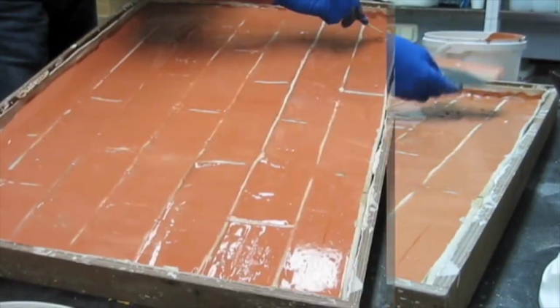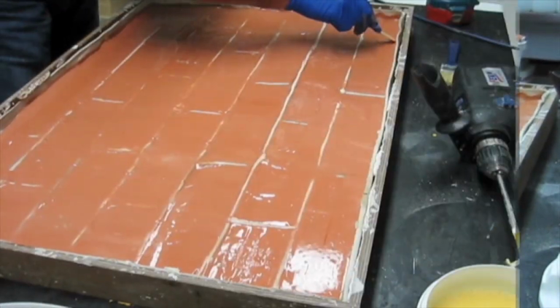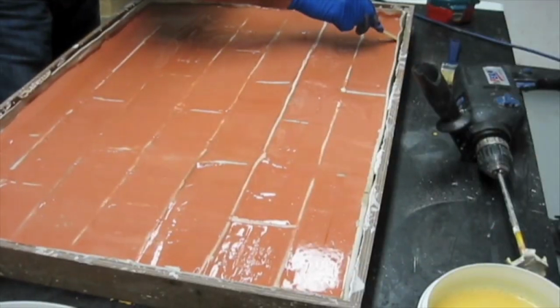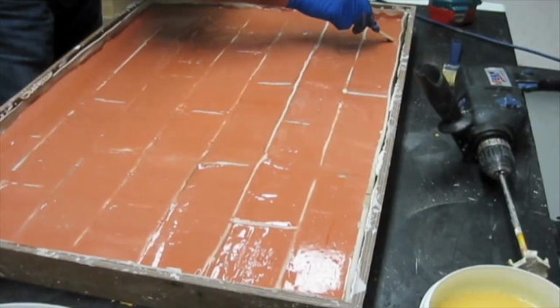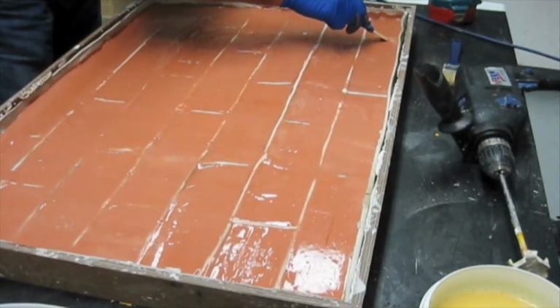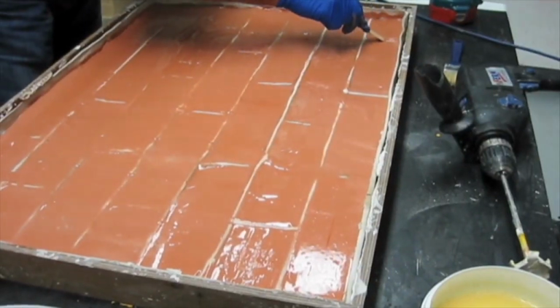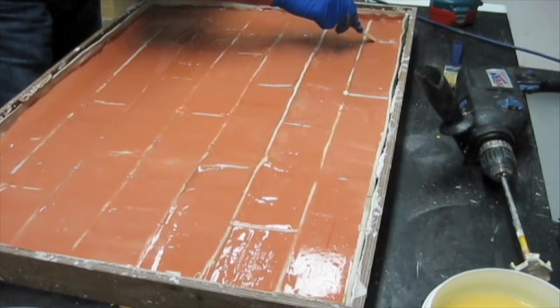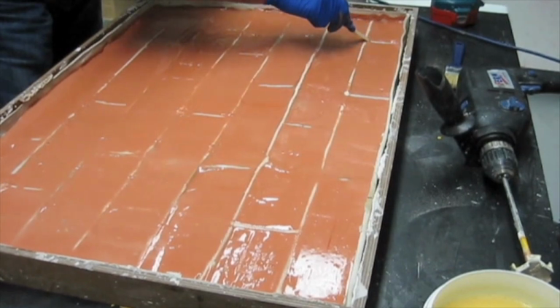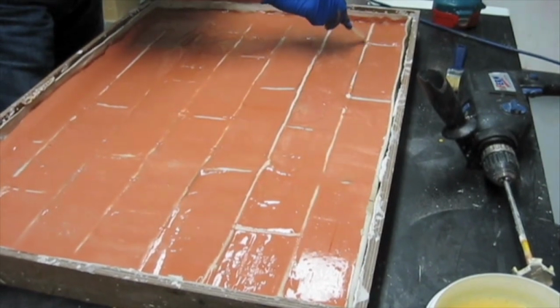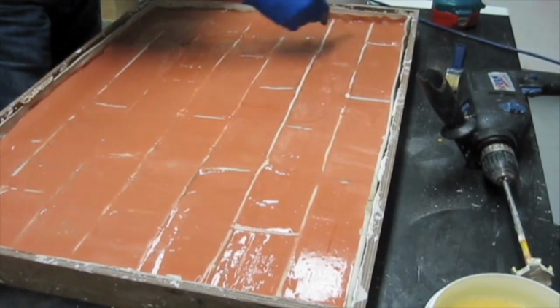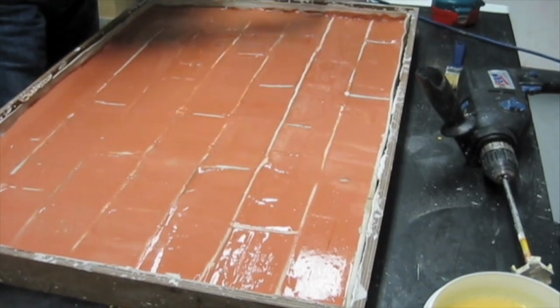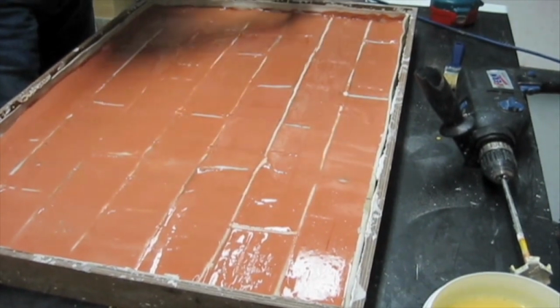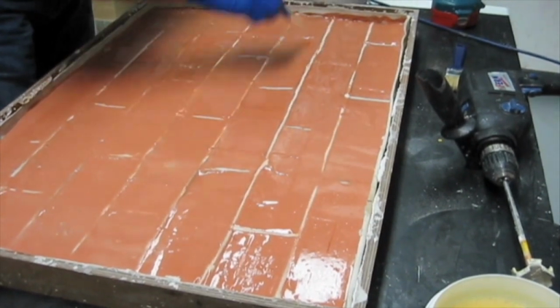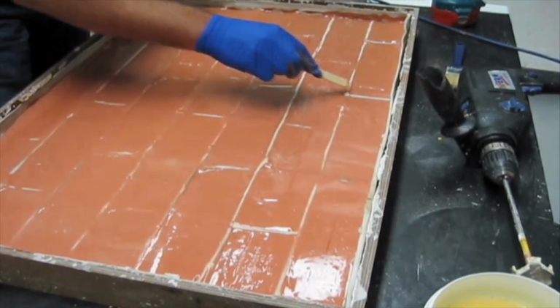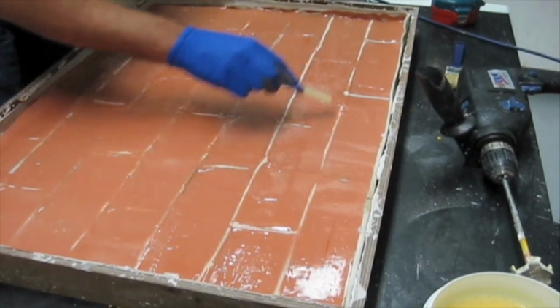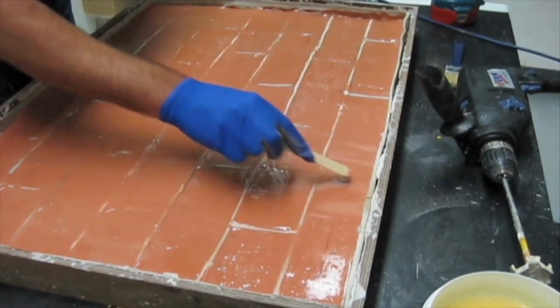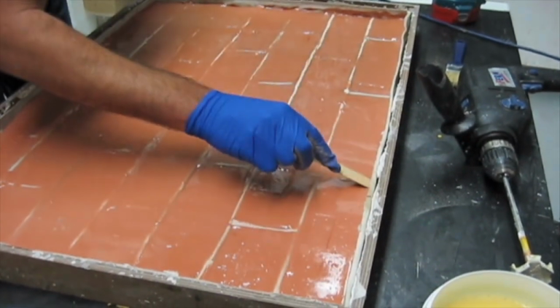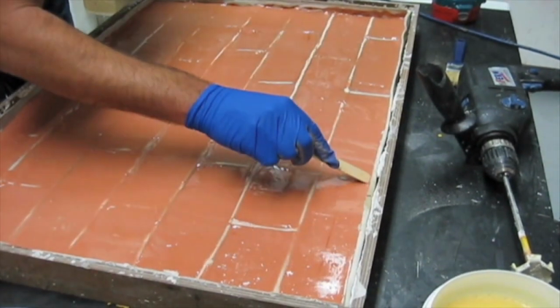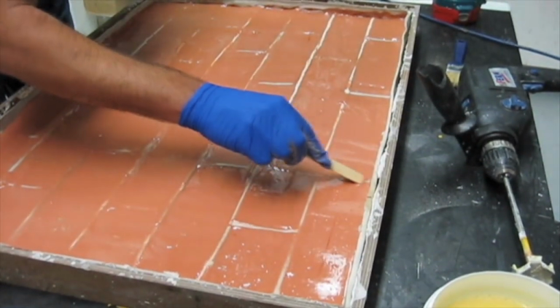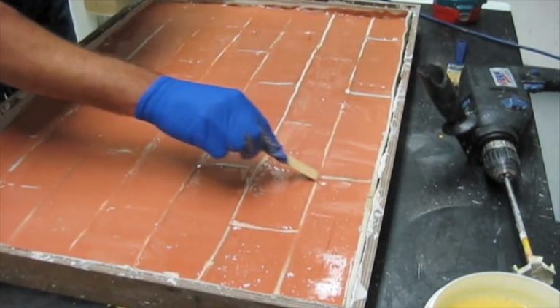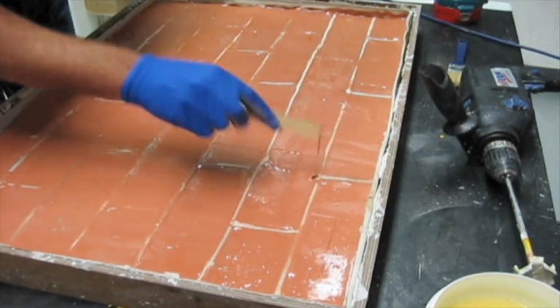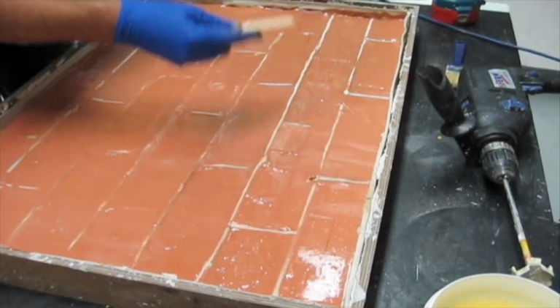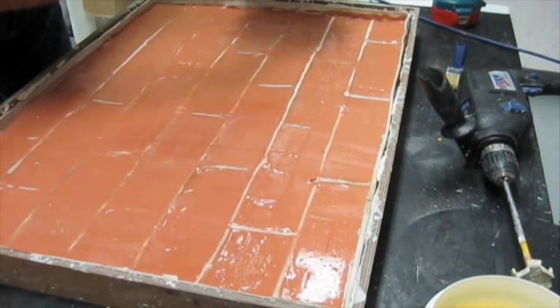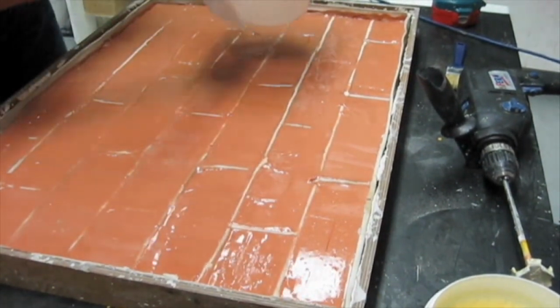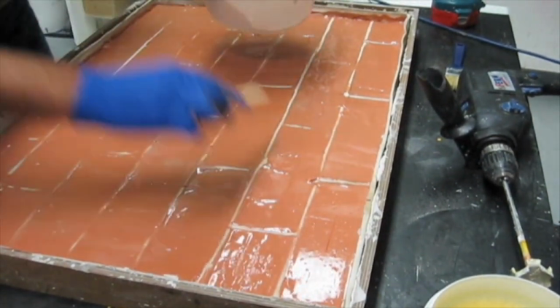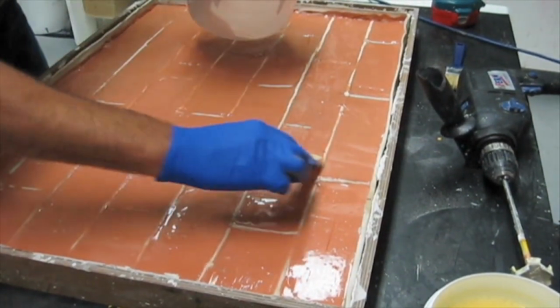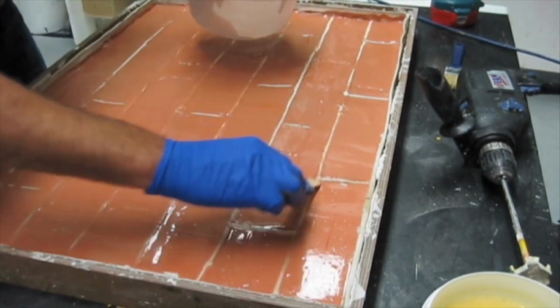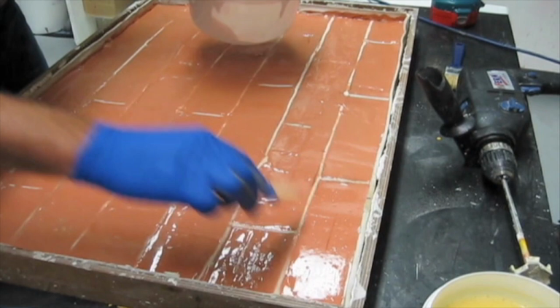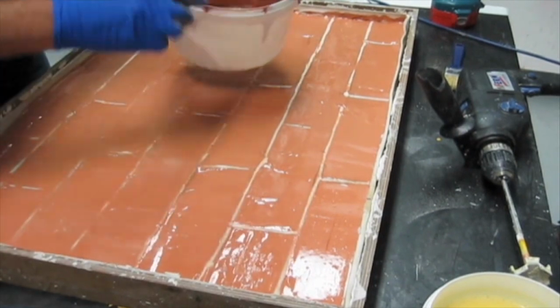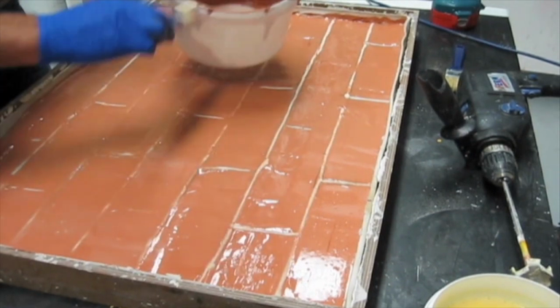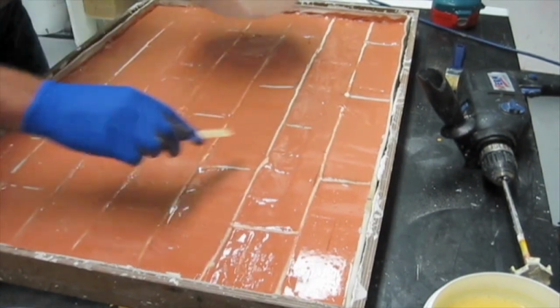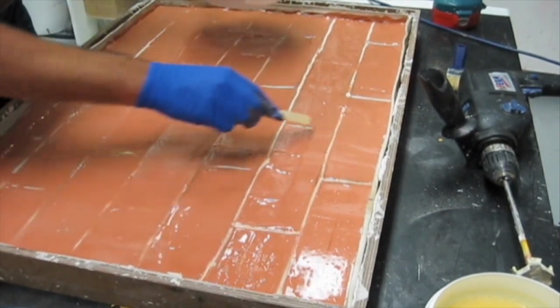Run over the ribs with a spatula to ensure that there is no brick color on the cement section of the mold. Wash off your equipment with water.